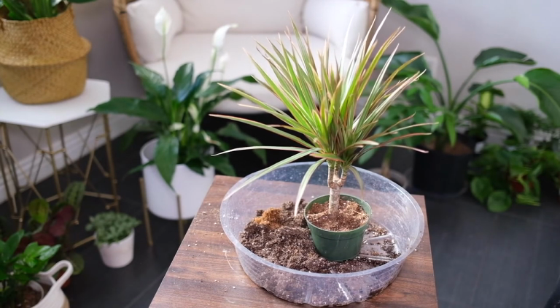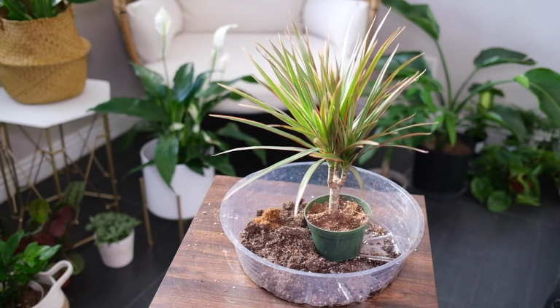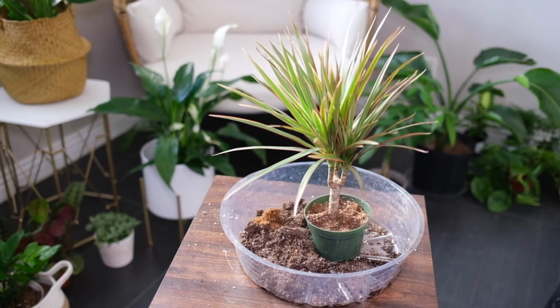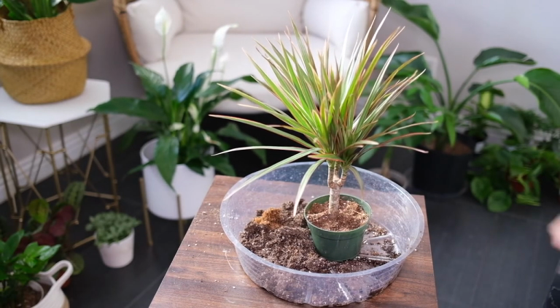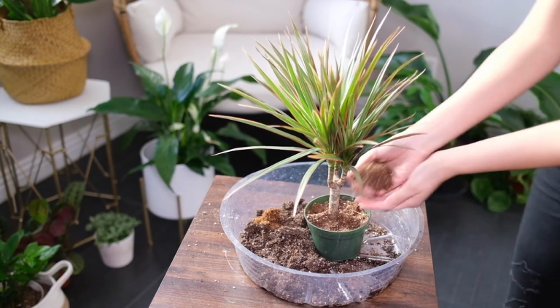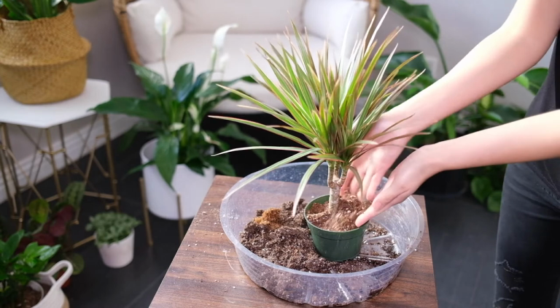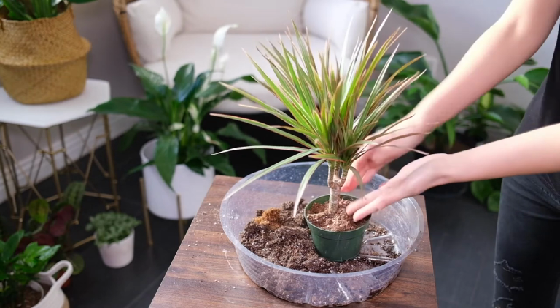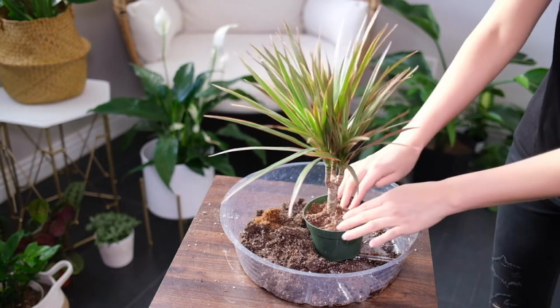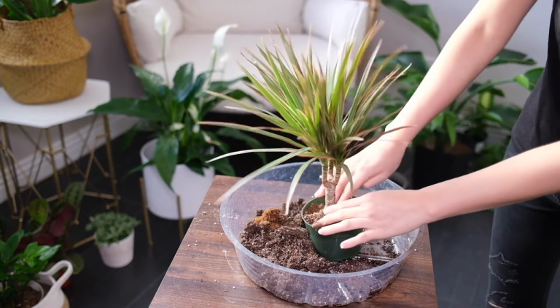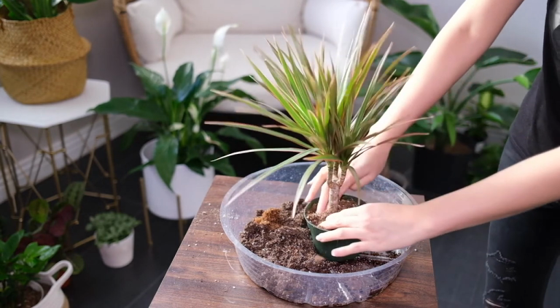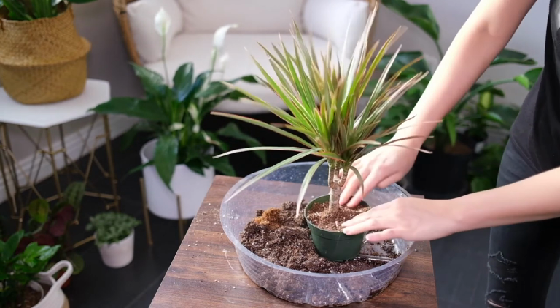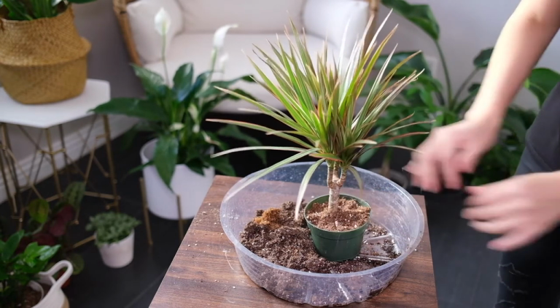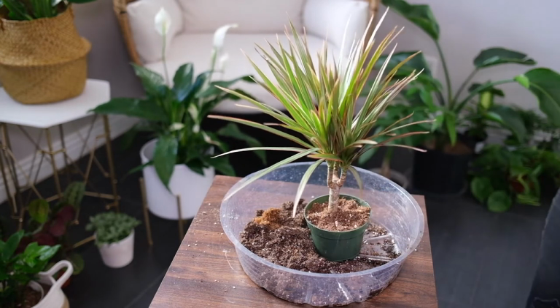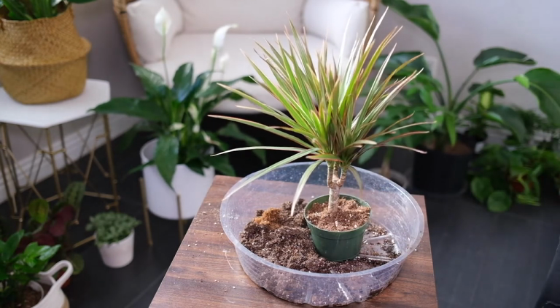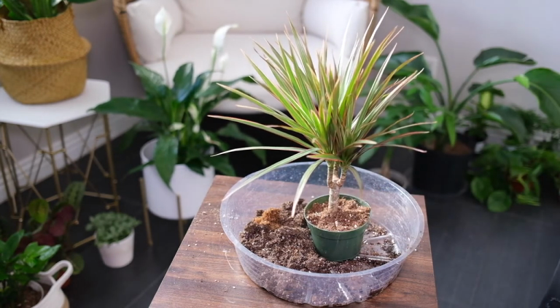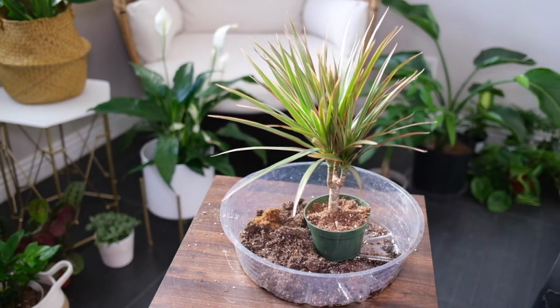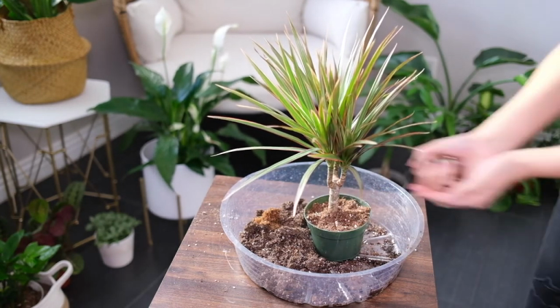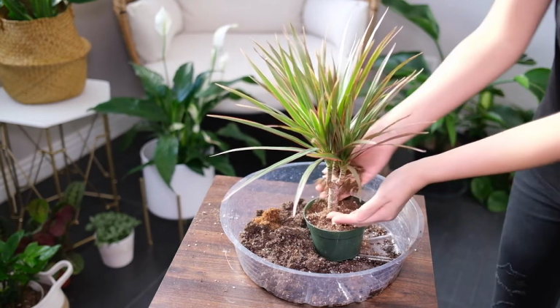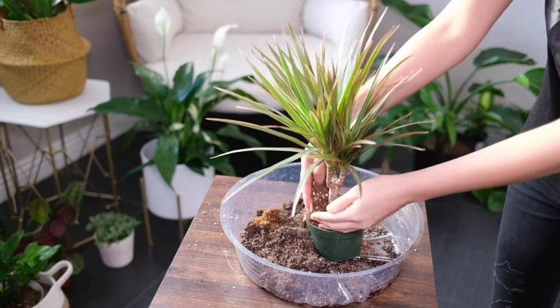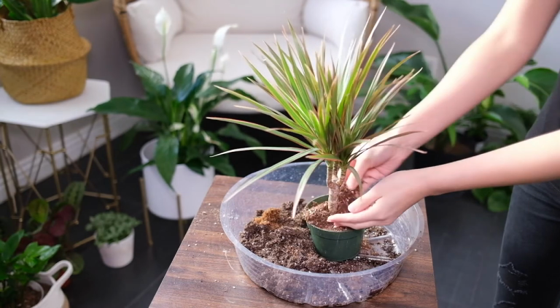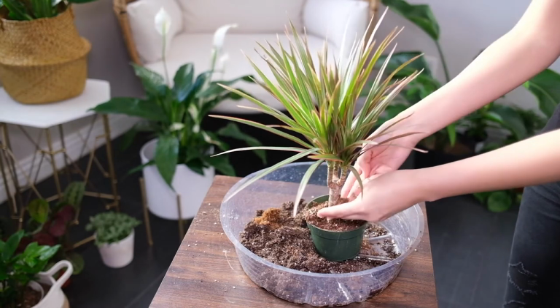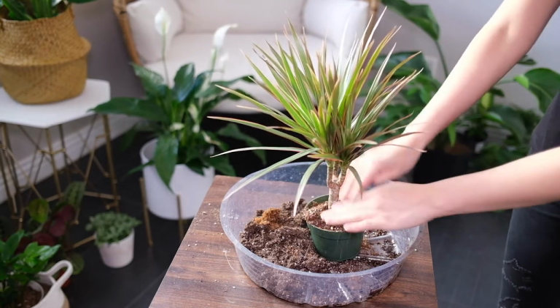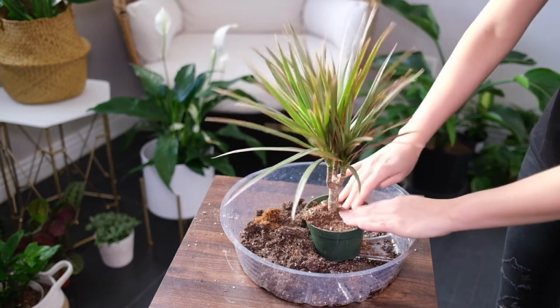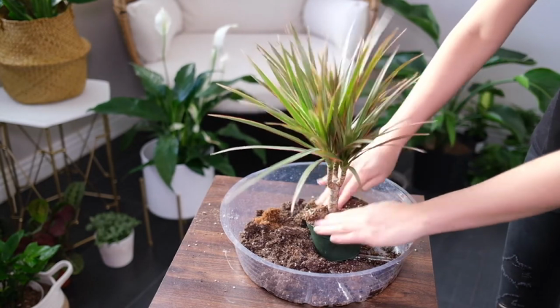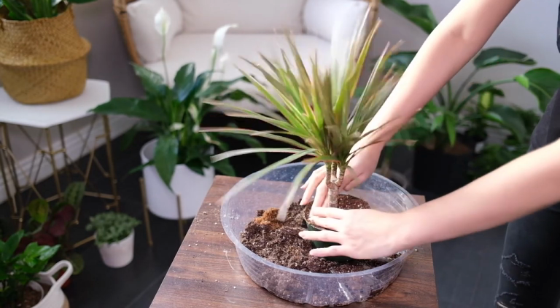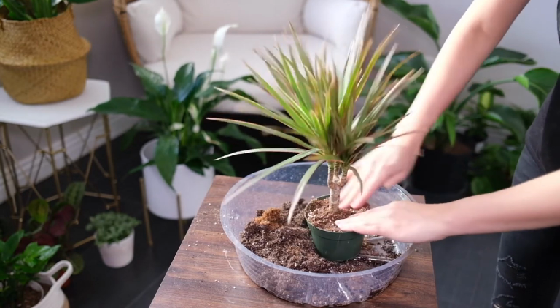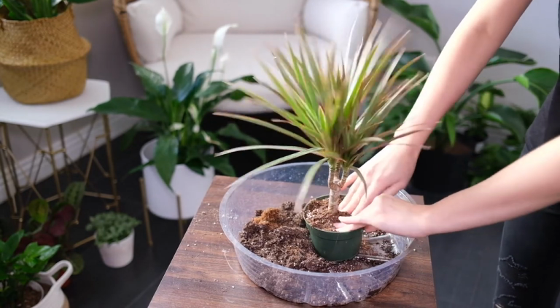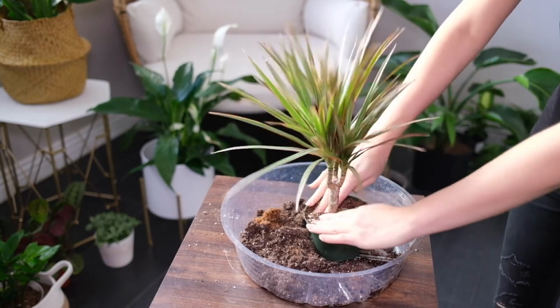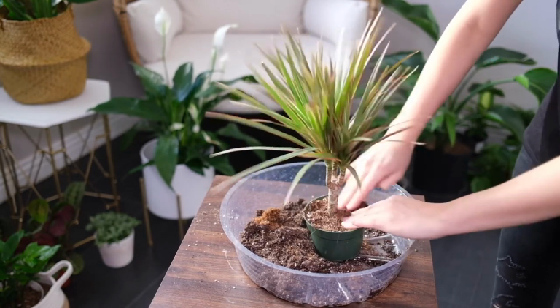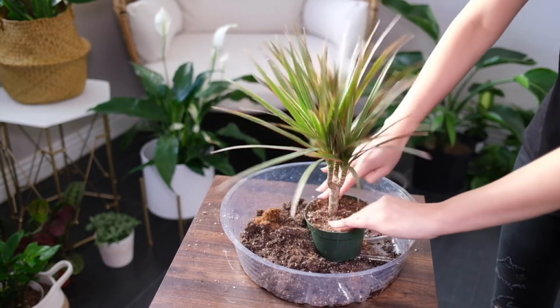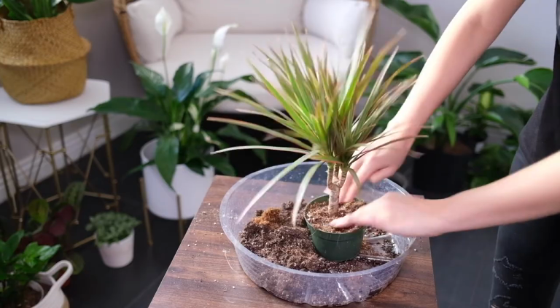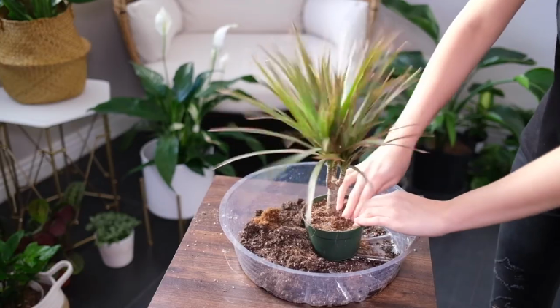Soft rot is a fatal condition caused by bacteria that leads to brown soft spots. This happens when the soil becomes waterlogged due to overwatering, and this problem cannot be treated.